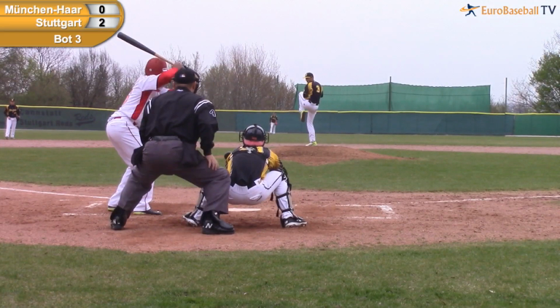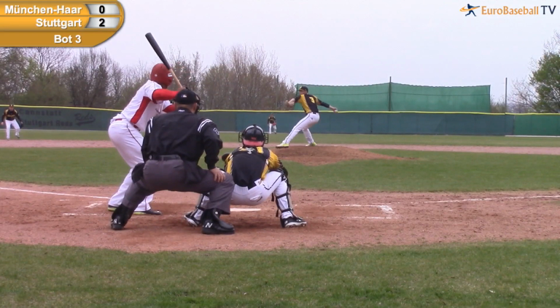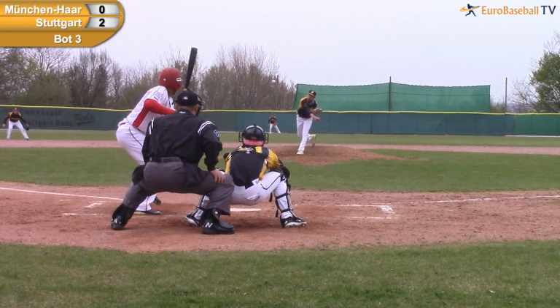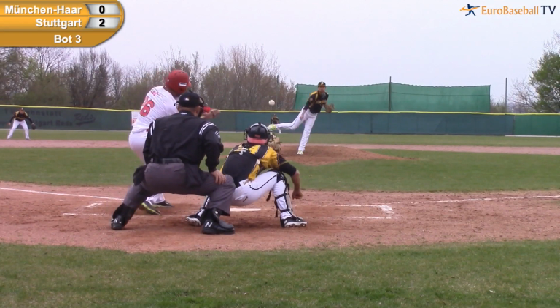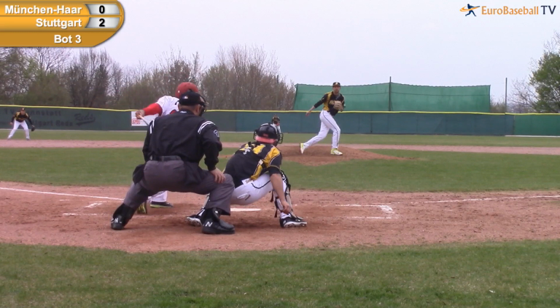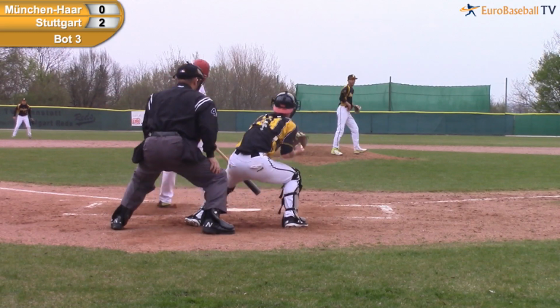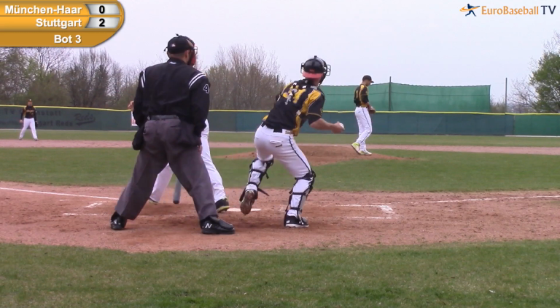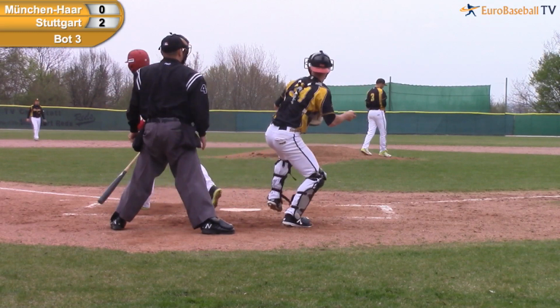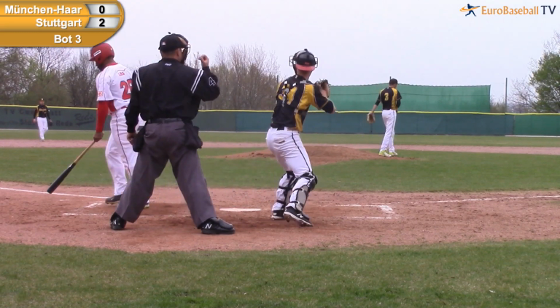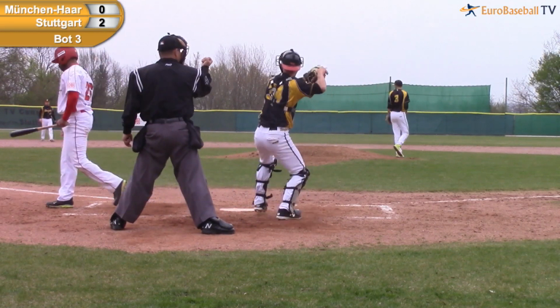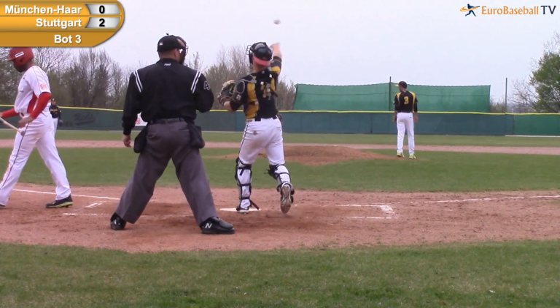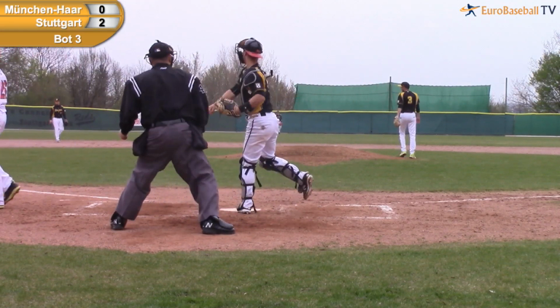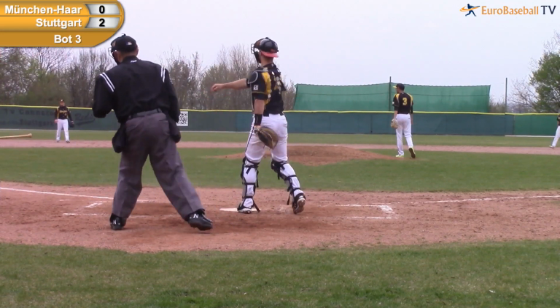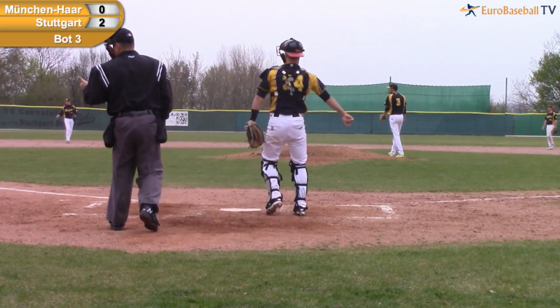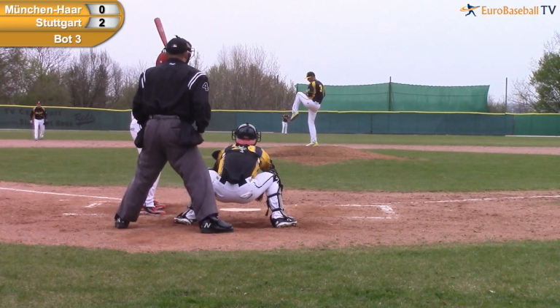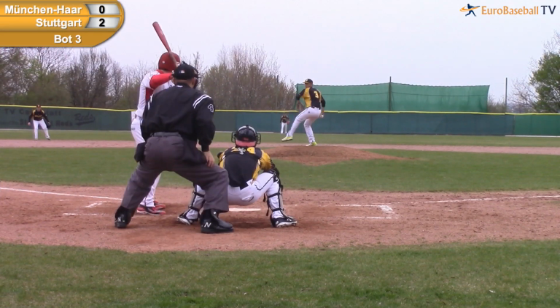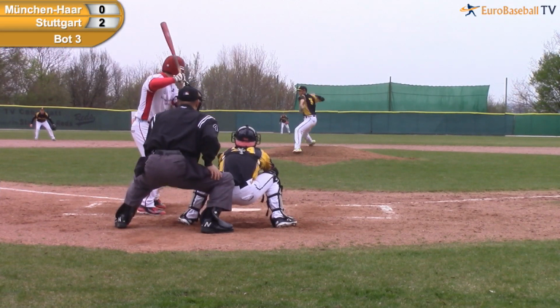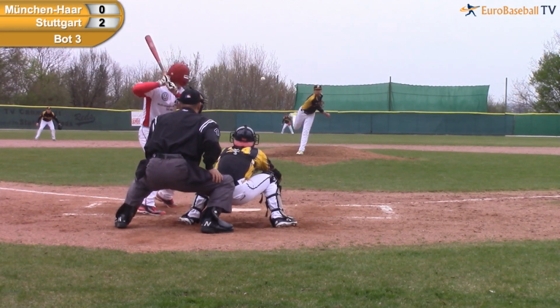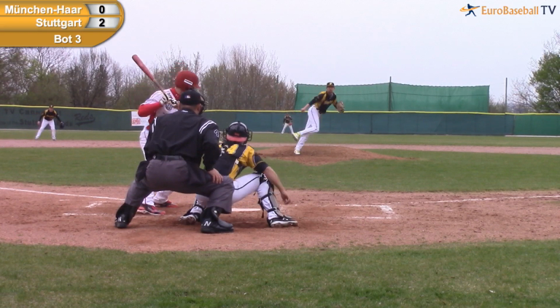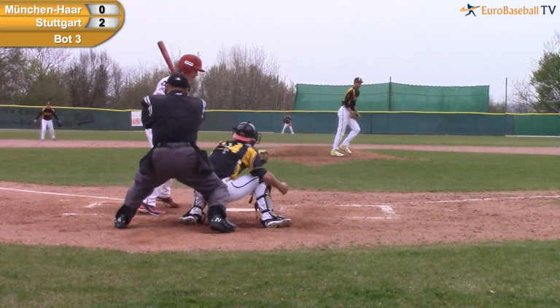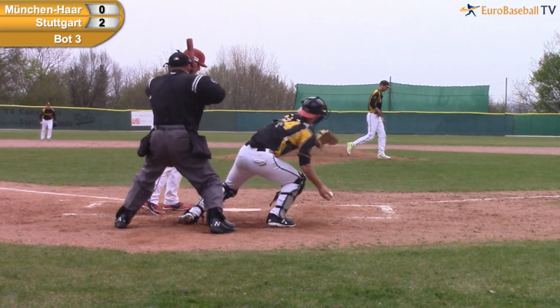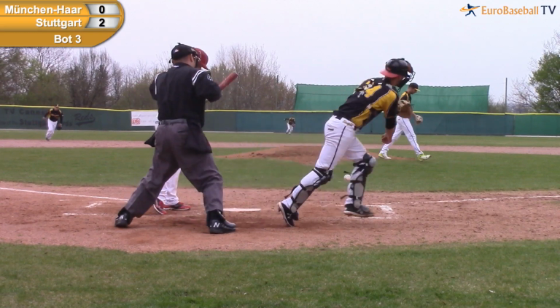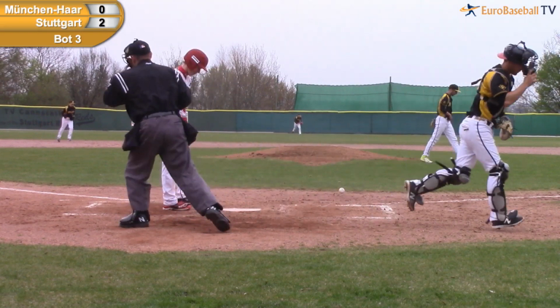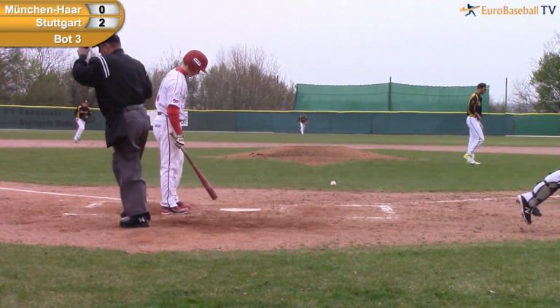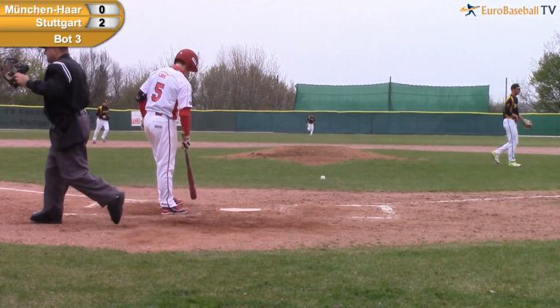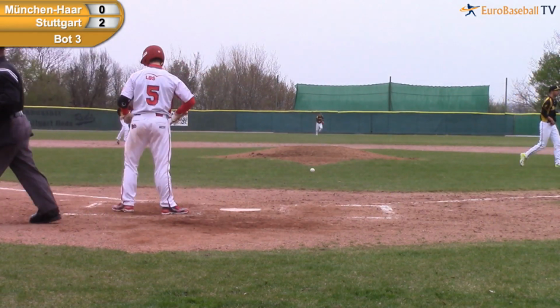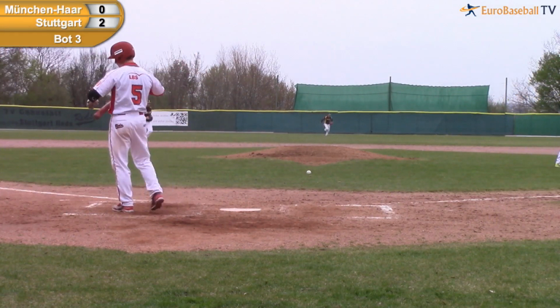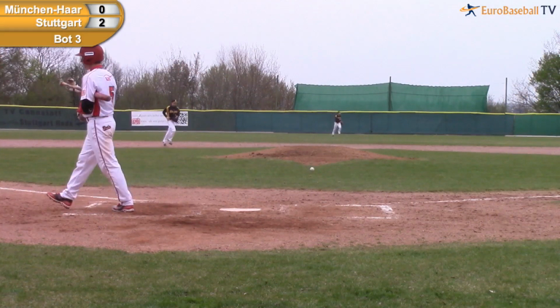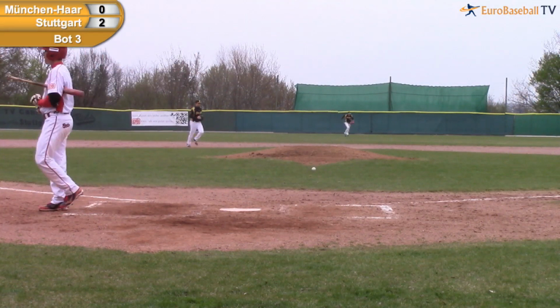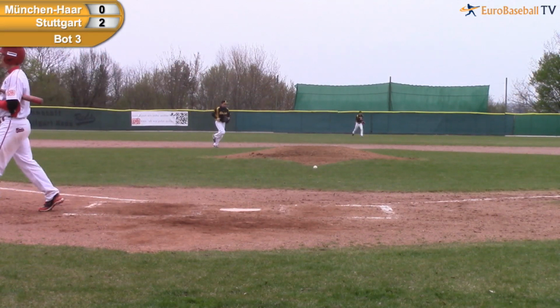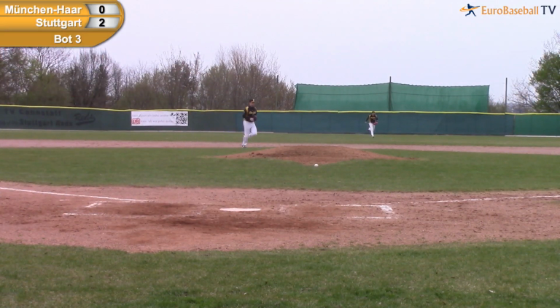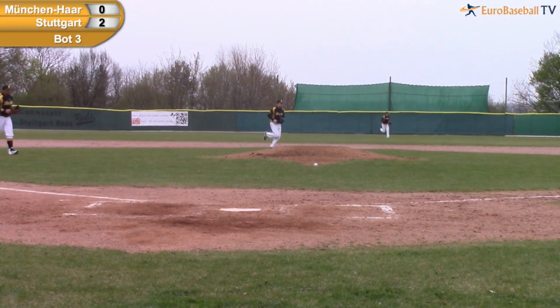Here's the 2-2 breaking ball — and he got him swinging. Here's the payoff pitch, breaking ball — strike three is called. Kevin Treas will throw in the breaking ball on a 3-2 pitch.